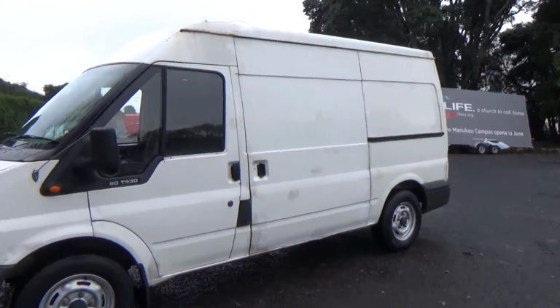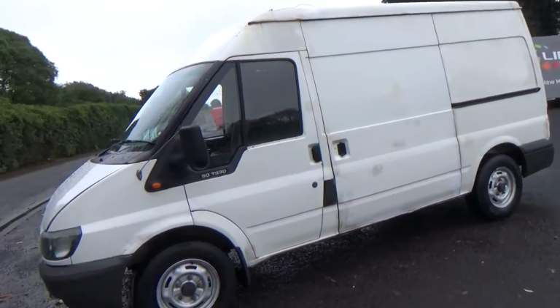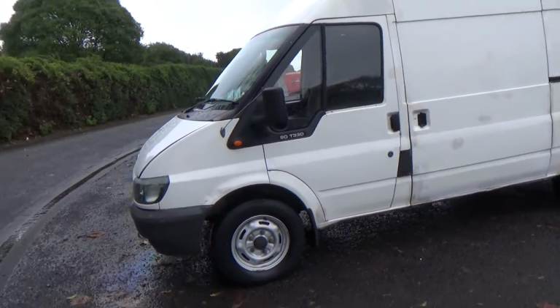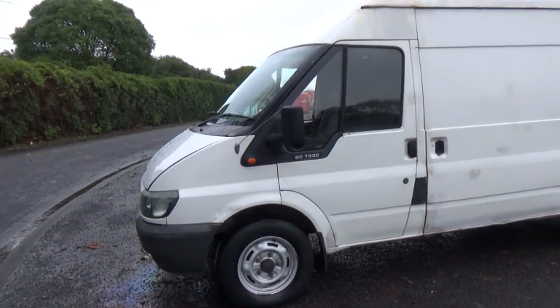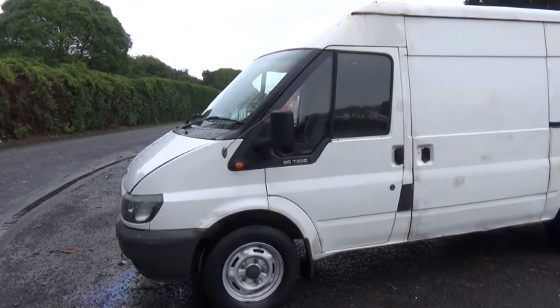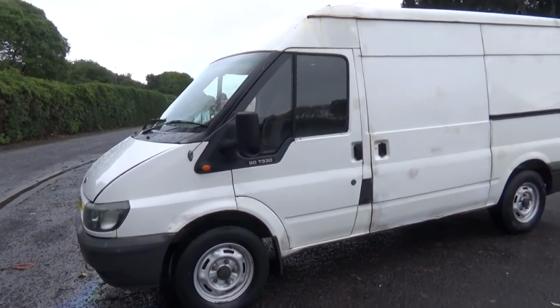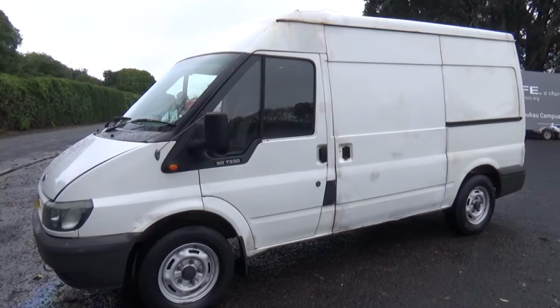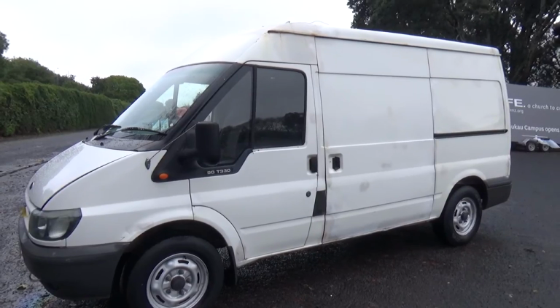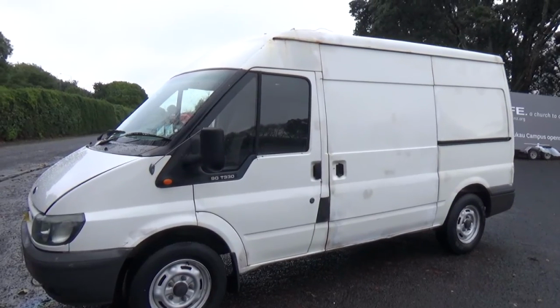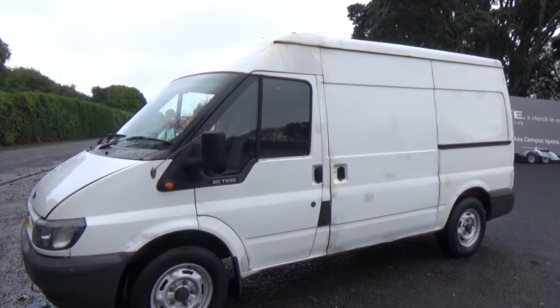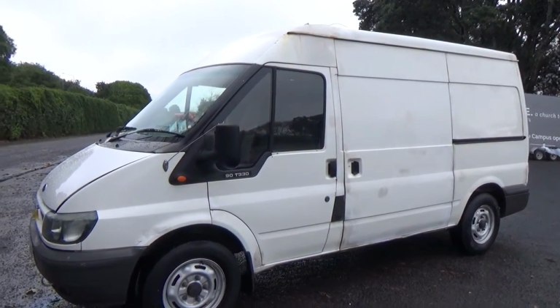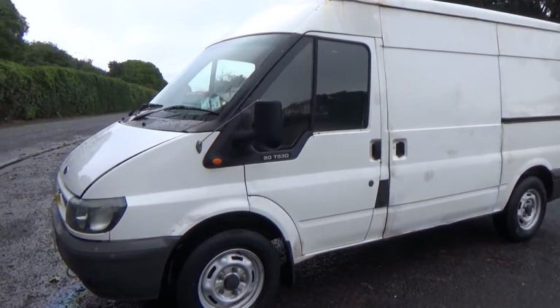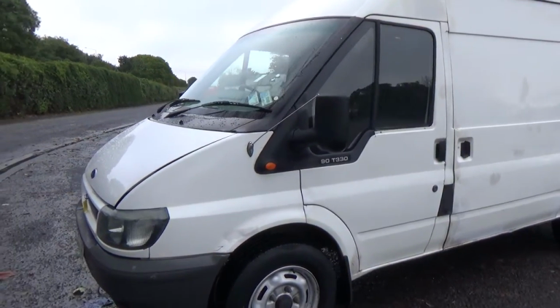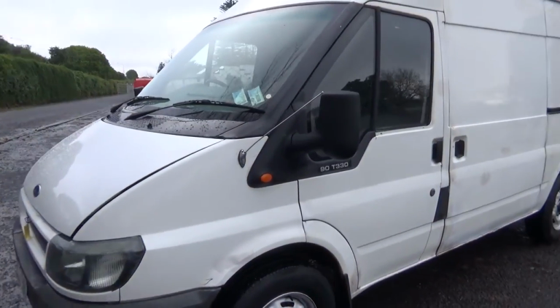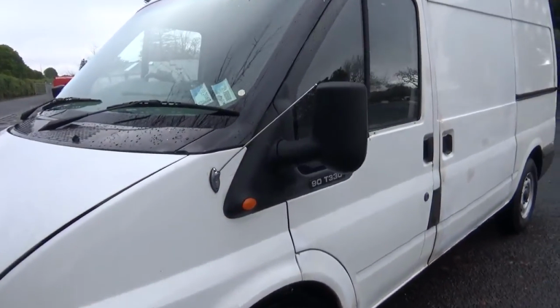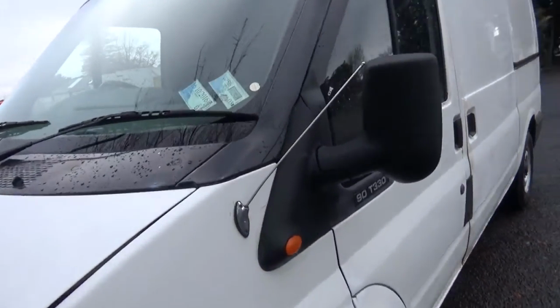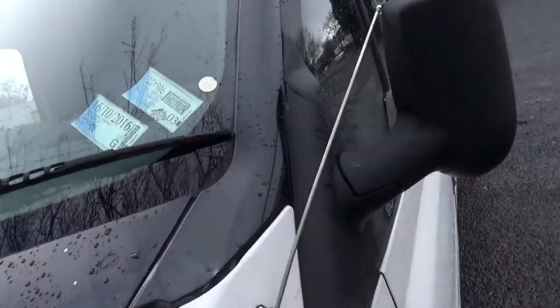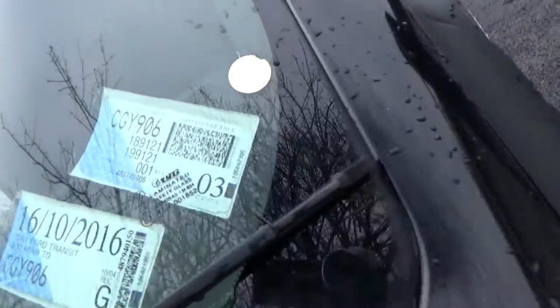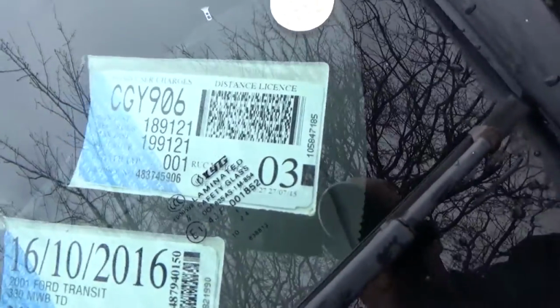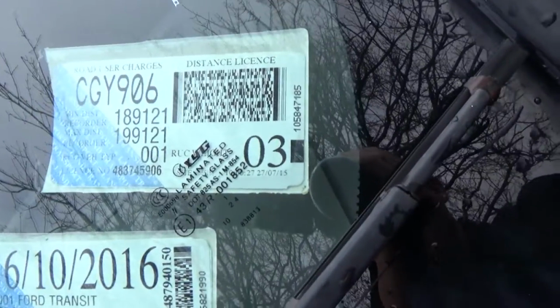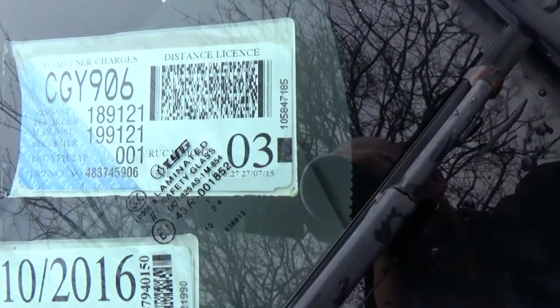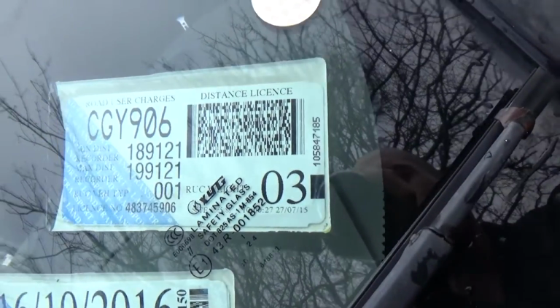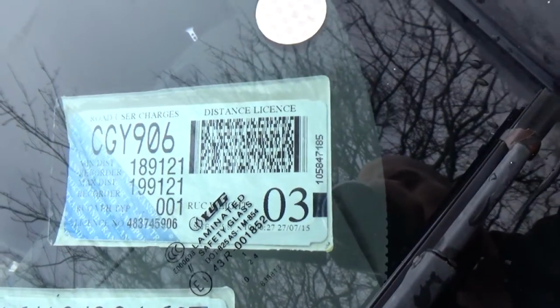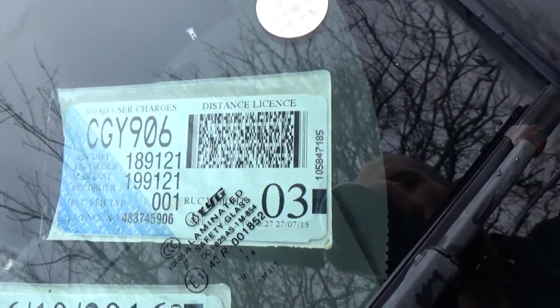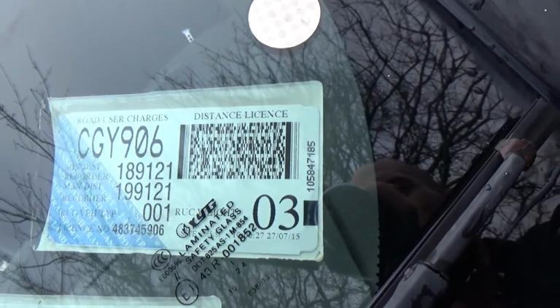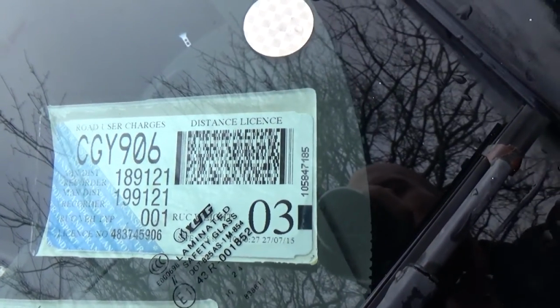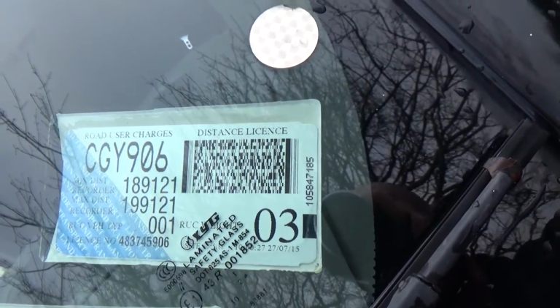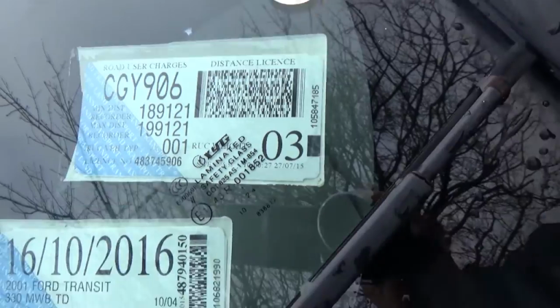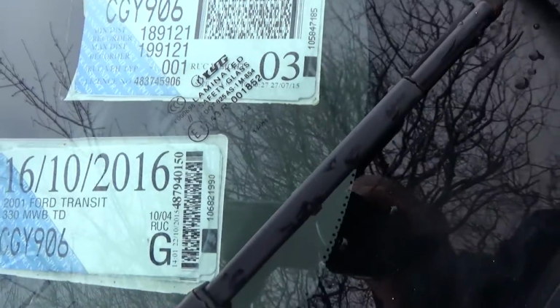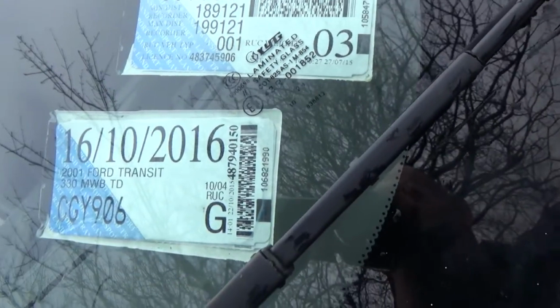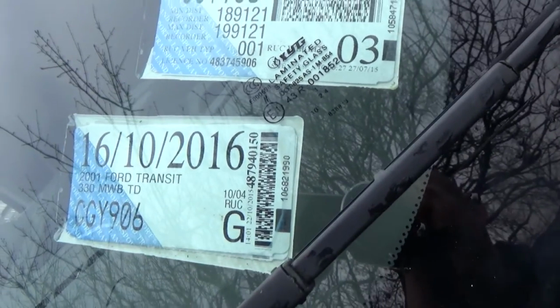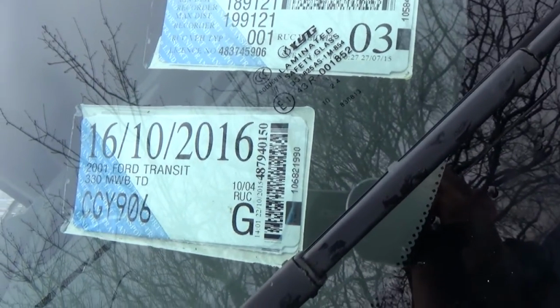And of course there's your usual dents and paint blemishes around the car — not that visible in the photos. We always recommend viewing before bidding. You can see road user charges are valid to 199,121, registered through to the 10th month 2016.